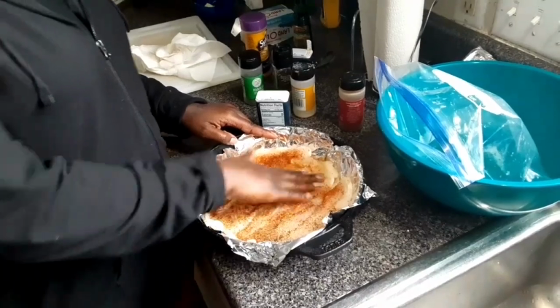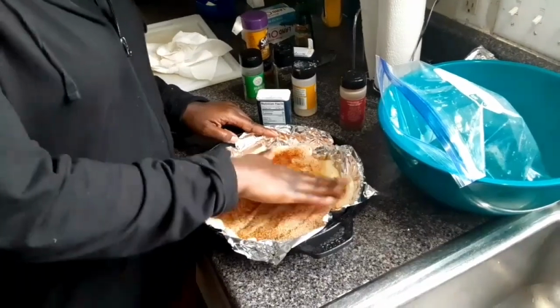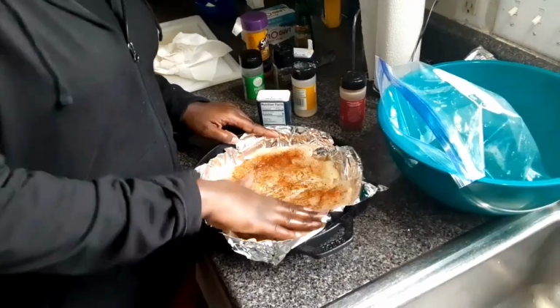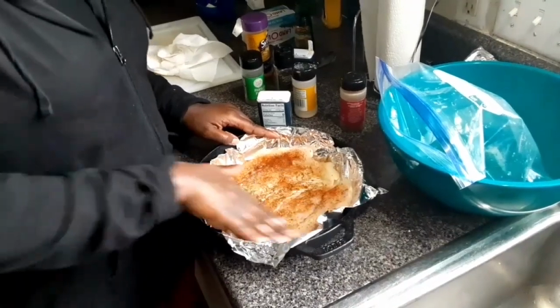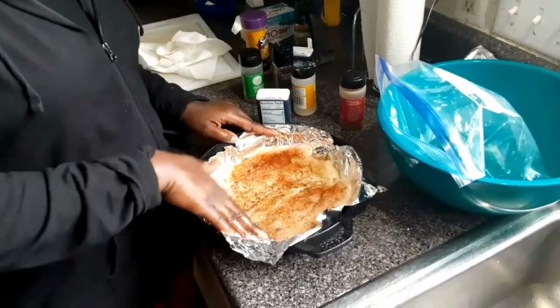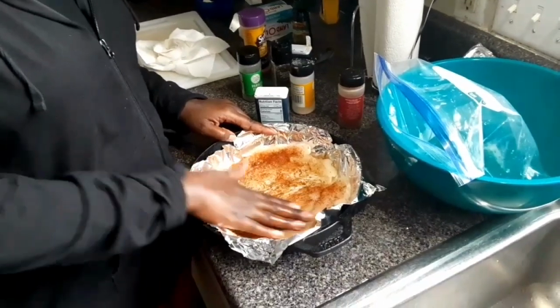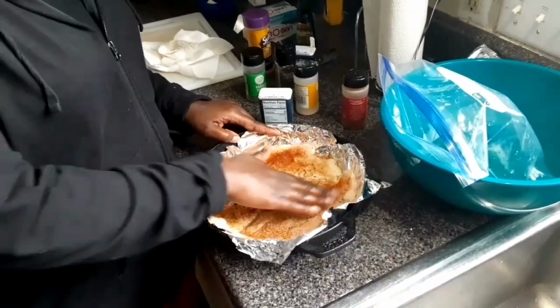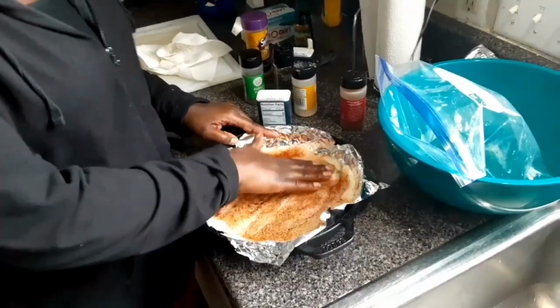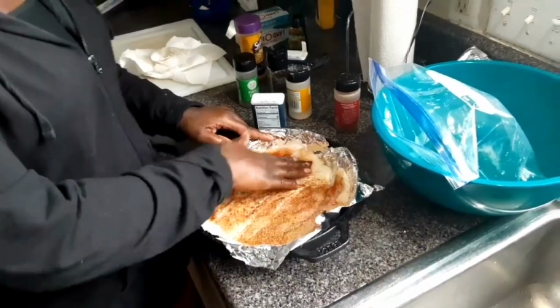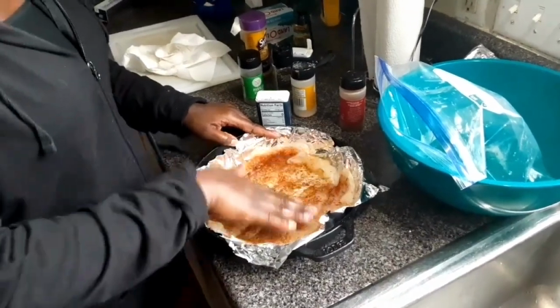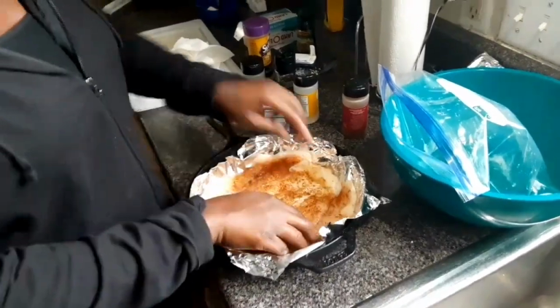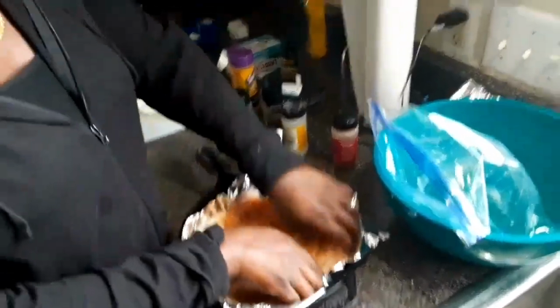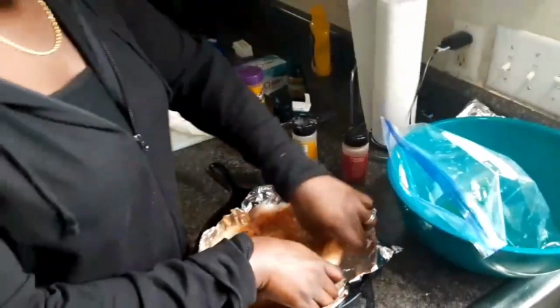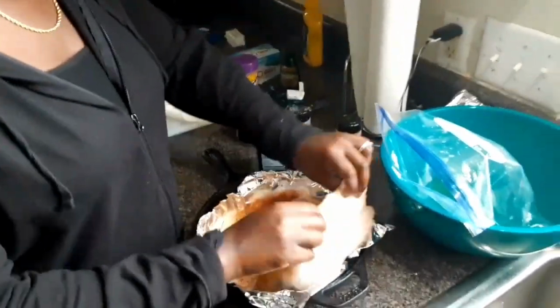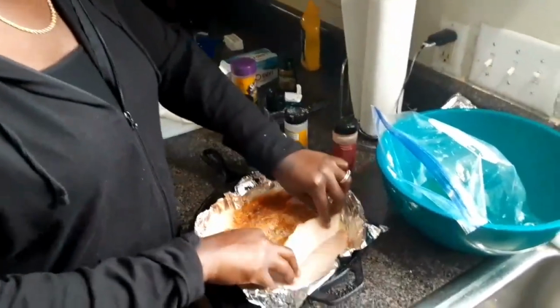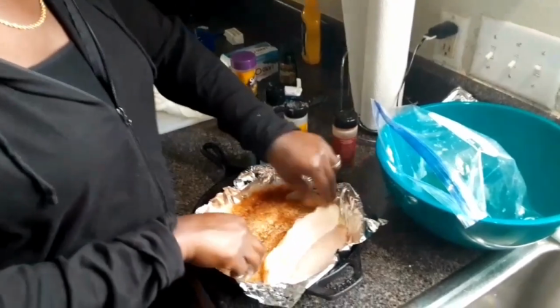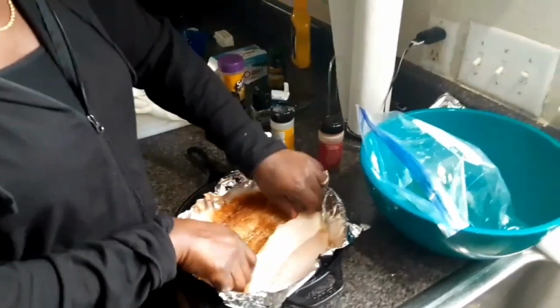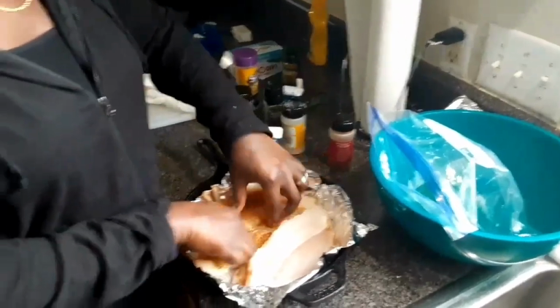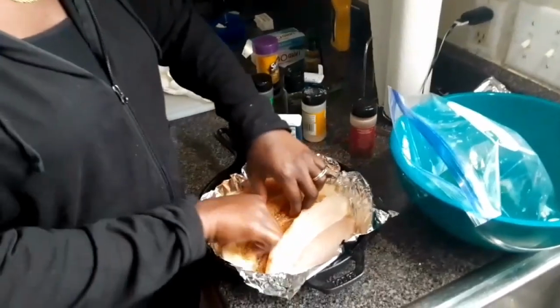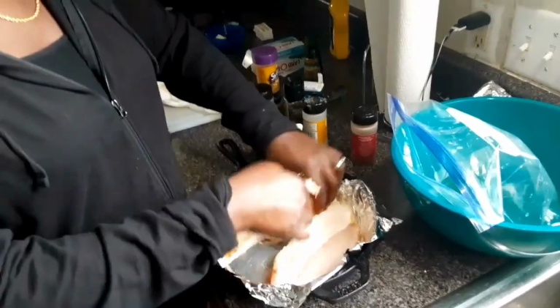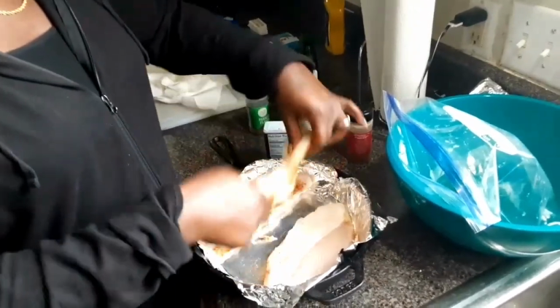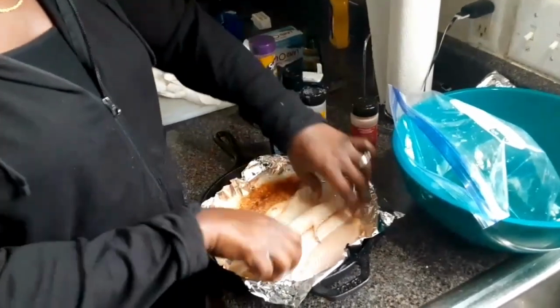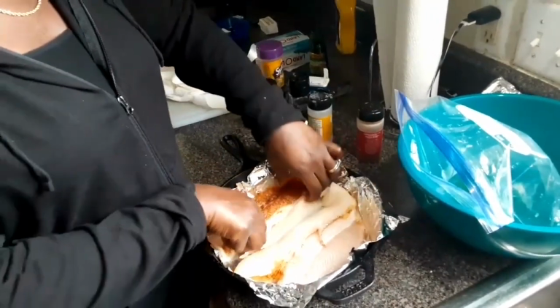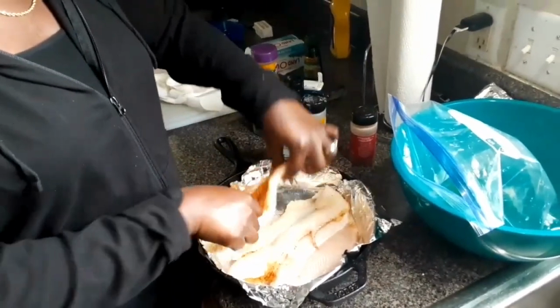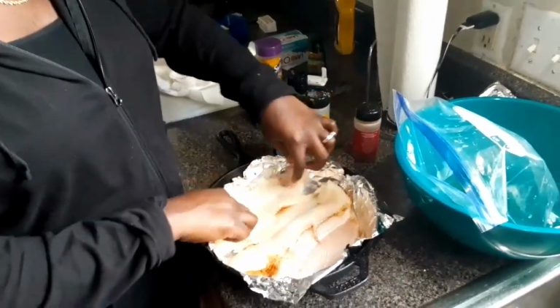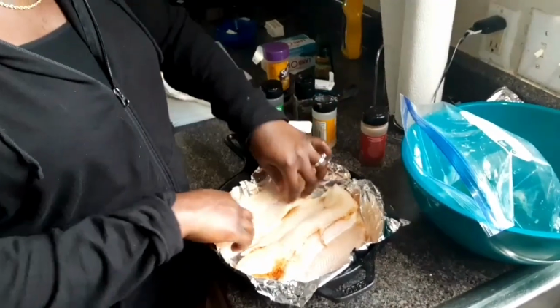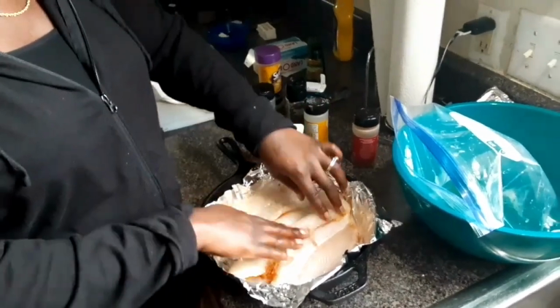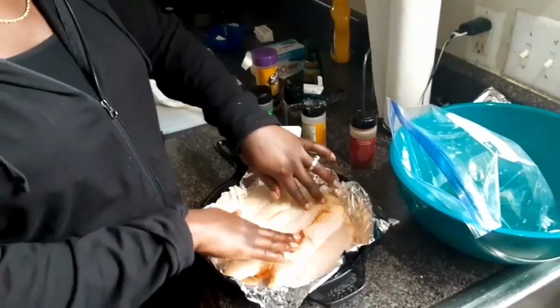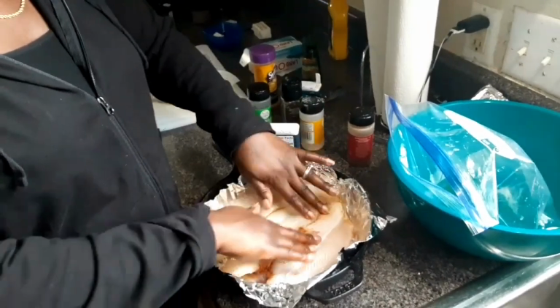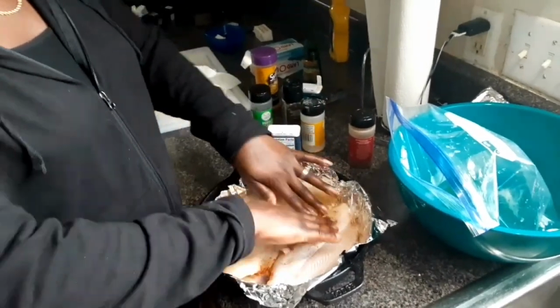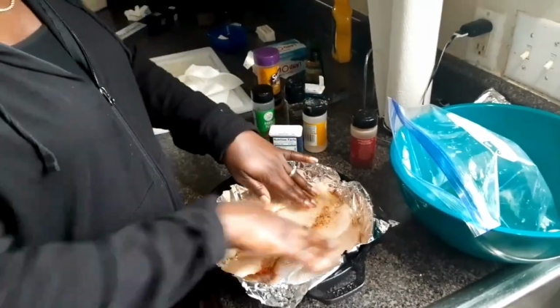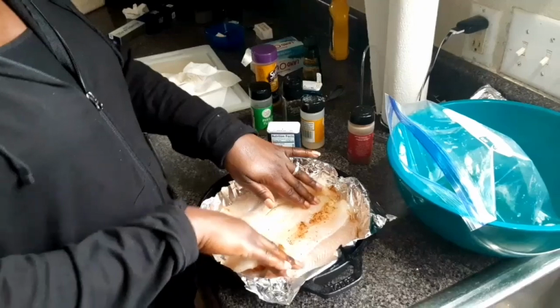After you season that side, you're going to press all the seasoning into the fish so it can get in there good, then you're going to flip it over and do the same thing to the other side.